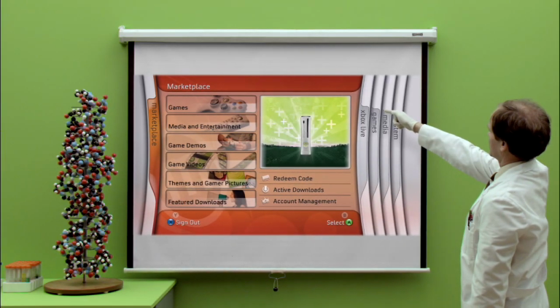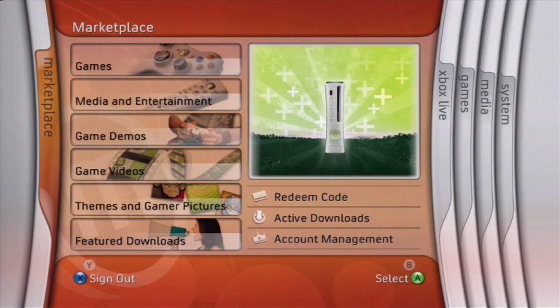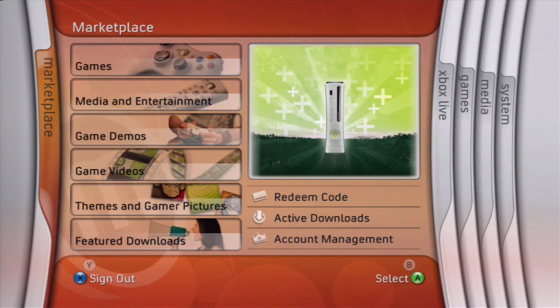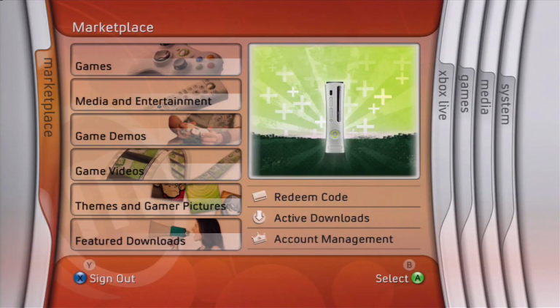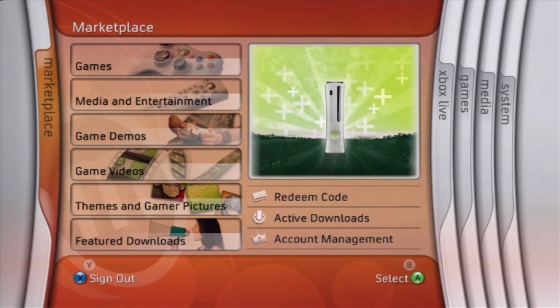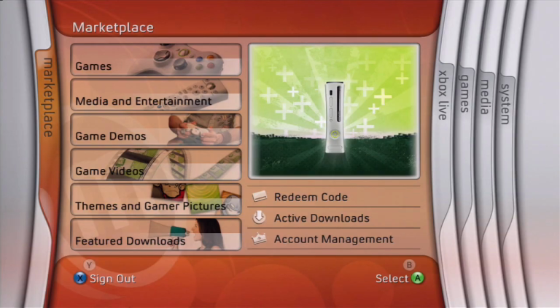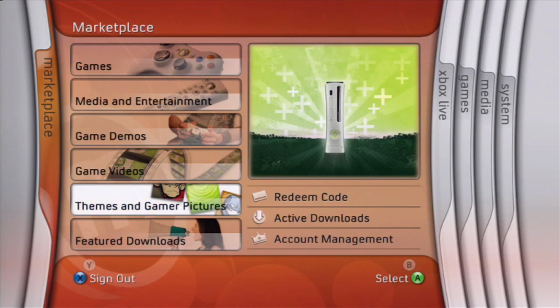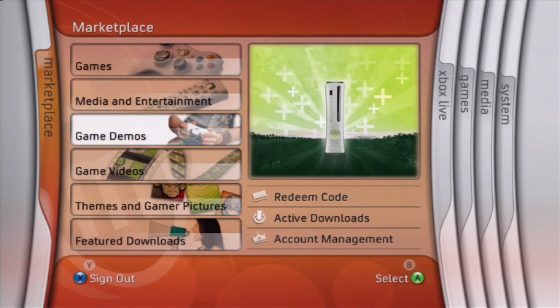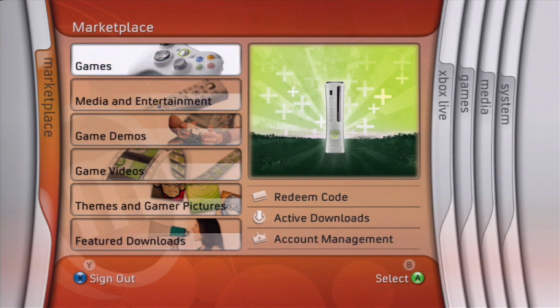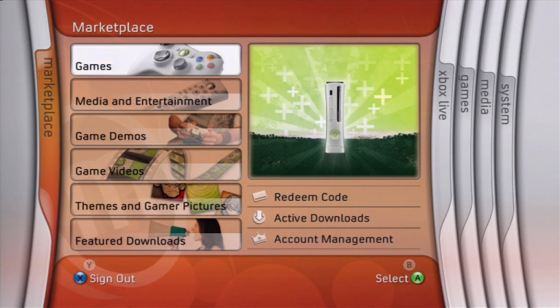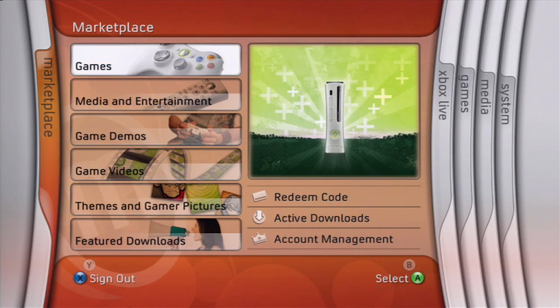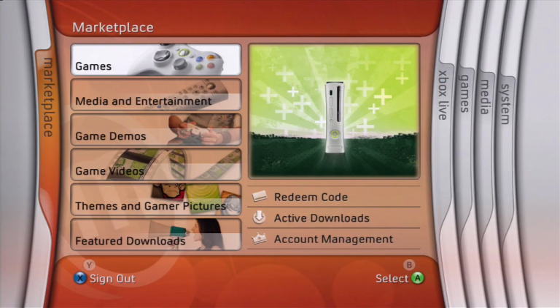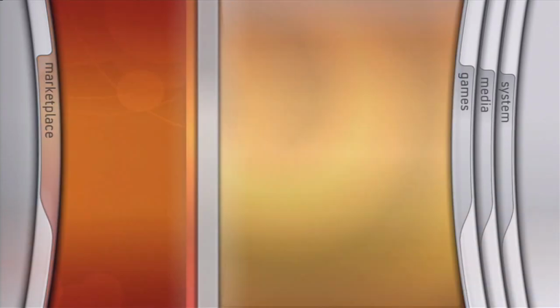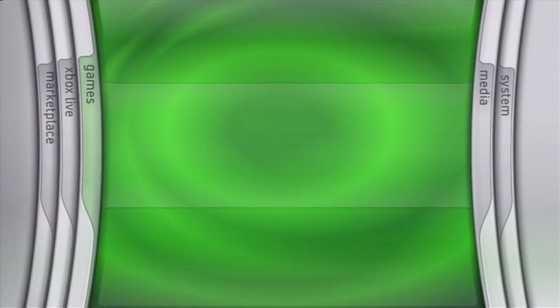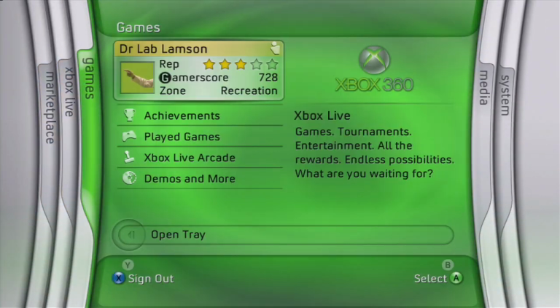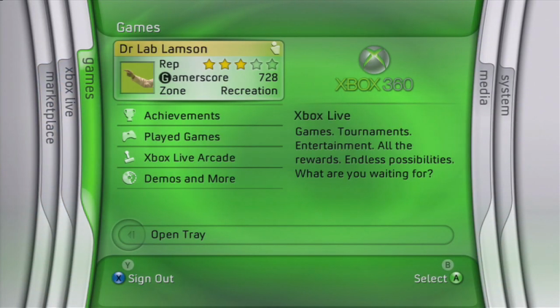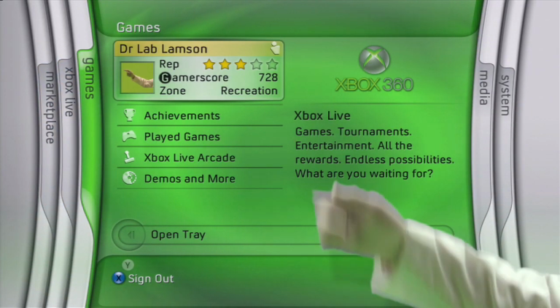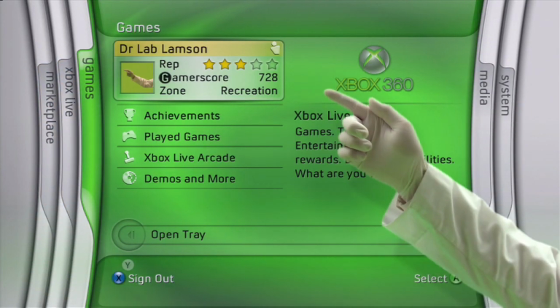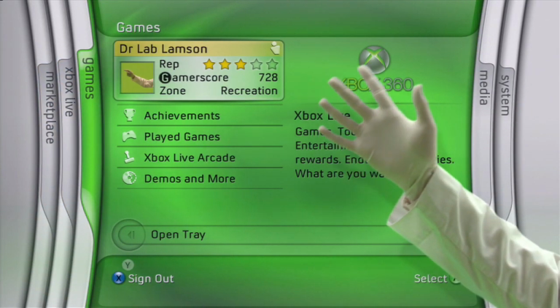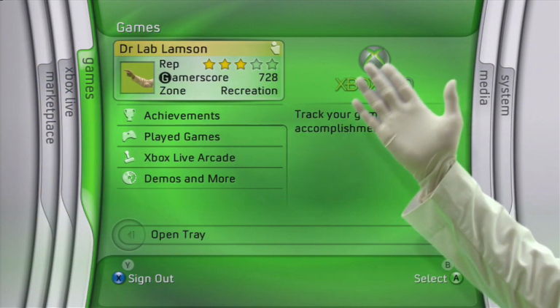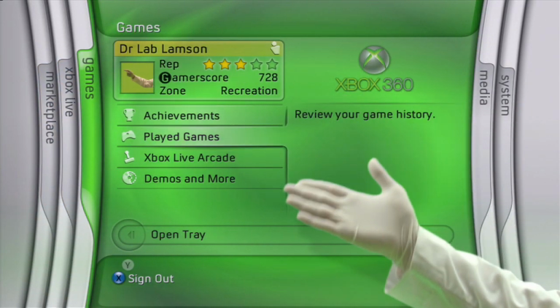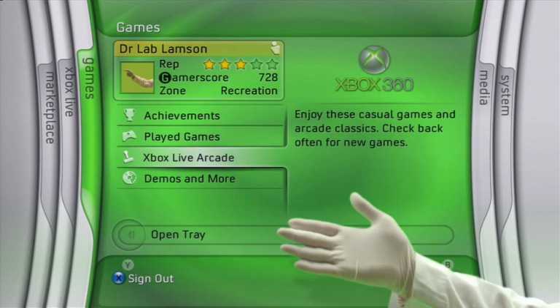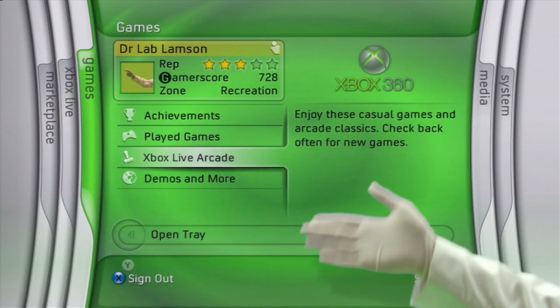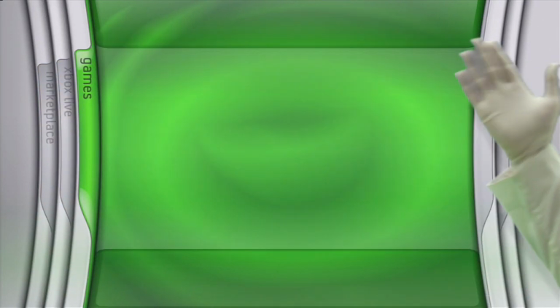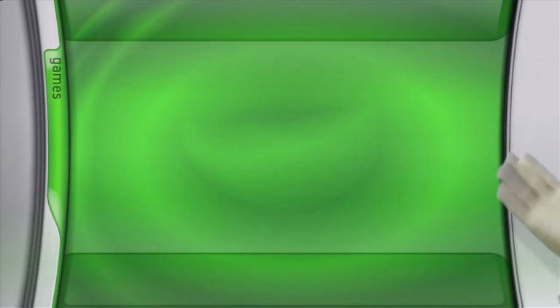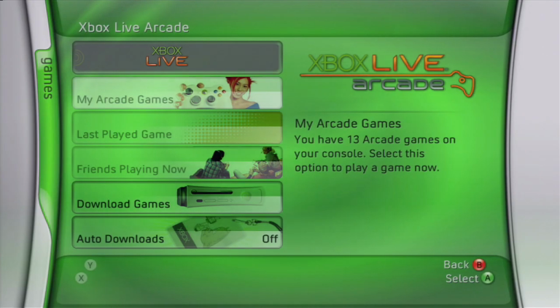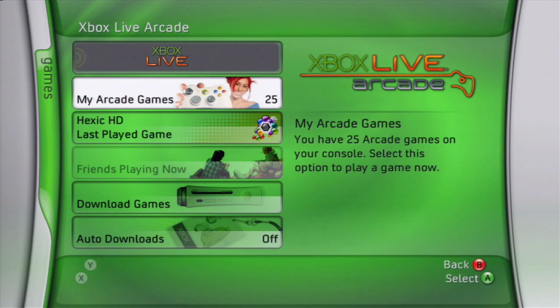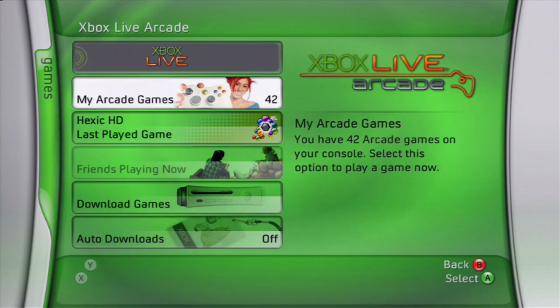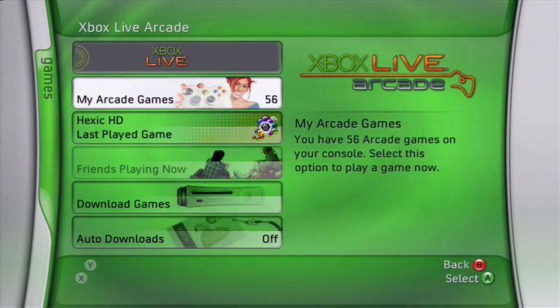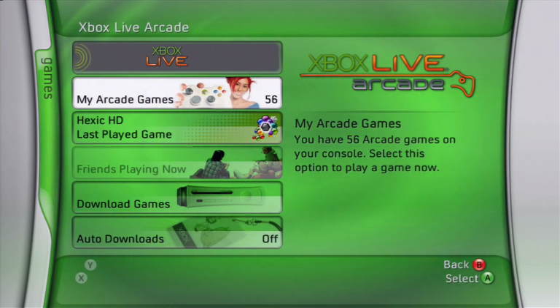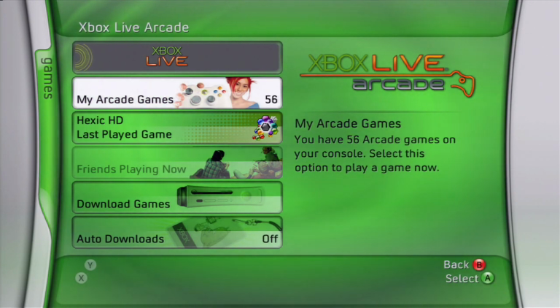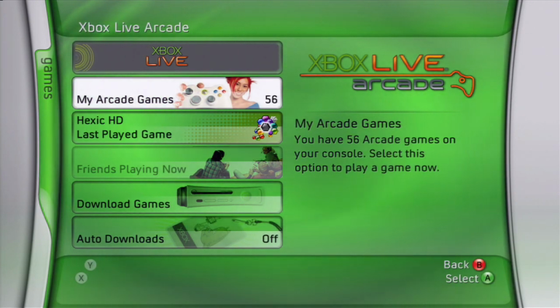Once you download an arcade game from Marketplace, you'll find the new game handily filed under the Games blade. They're fun and easy, and absolutely anyone can play. Even you, Uncle Murray.